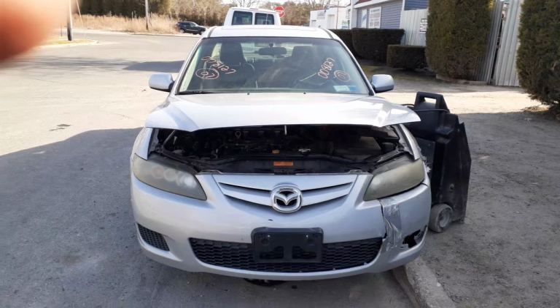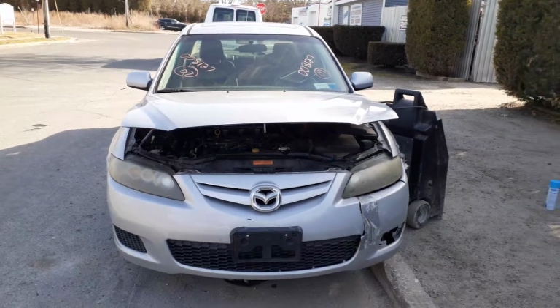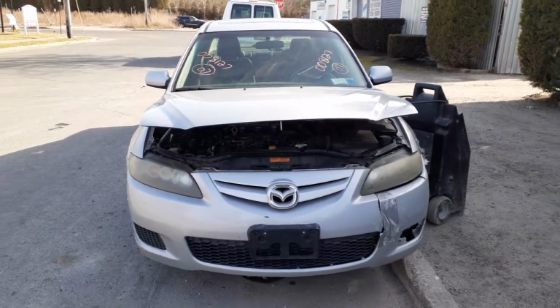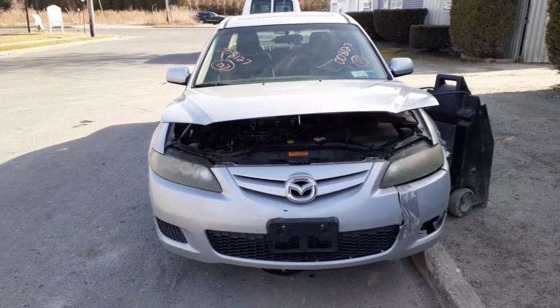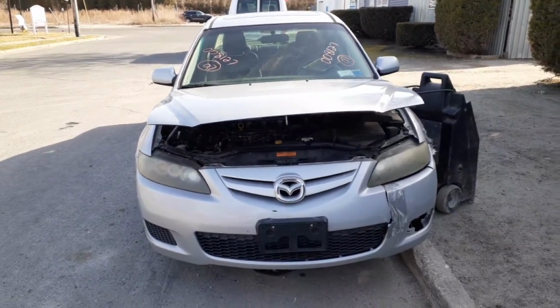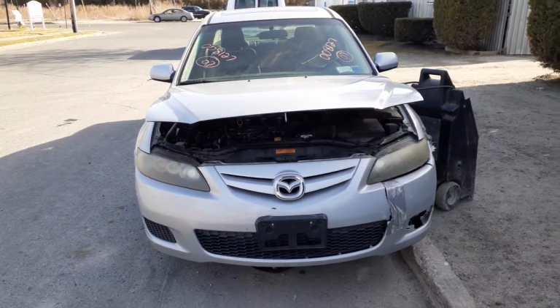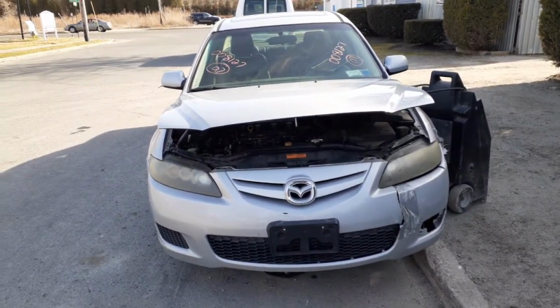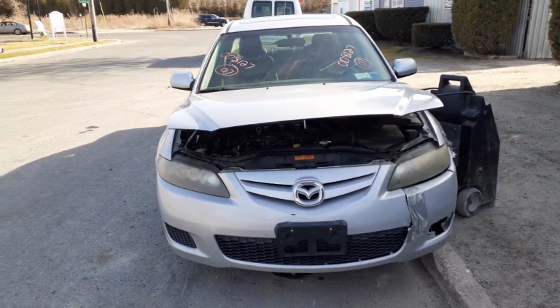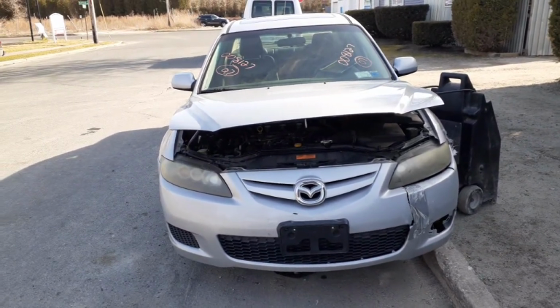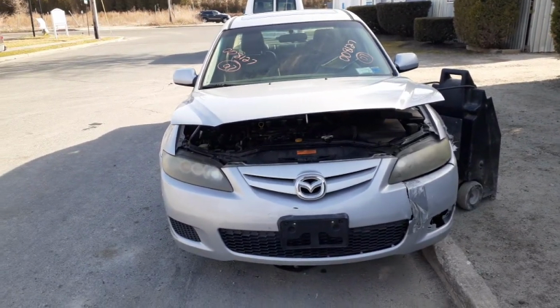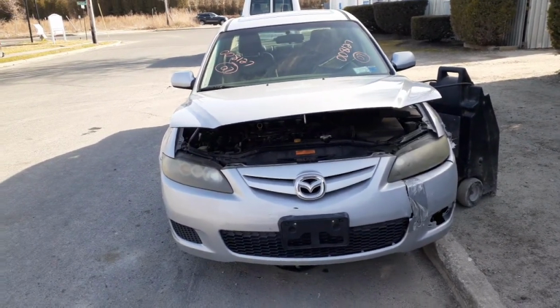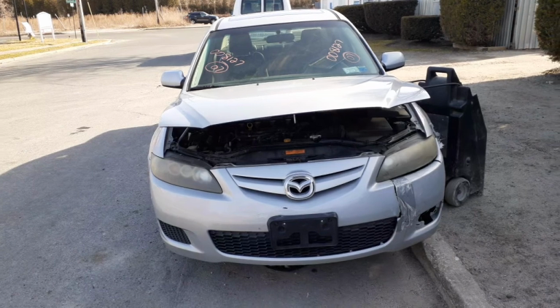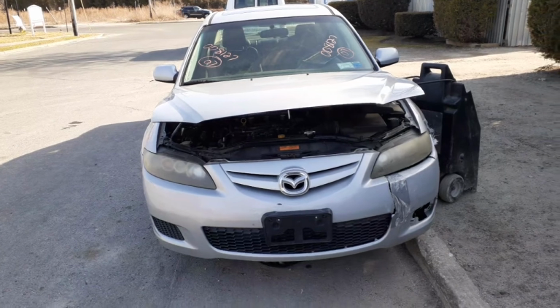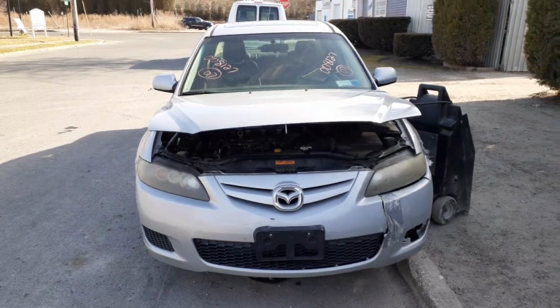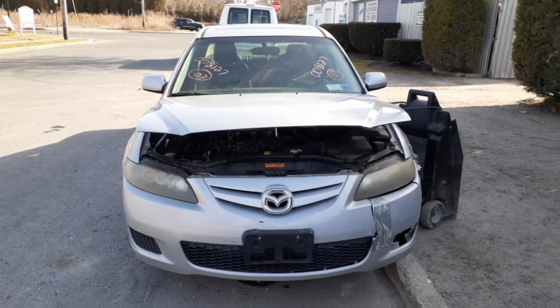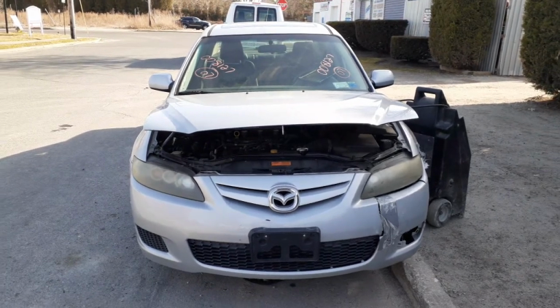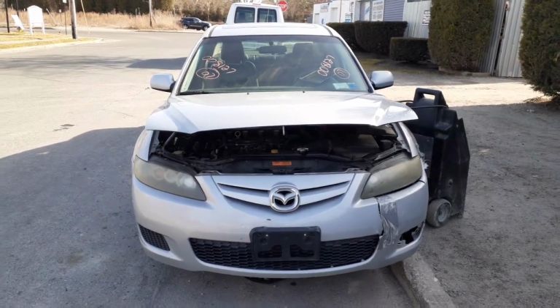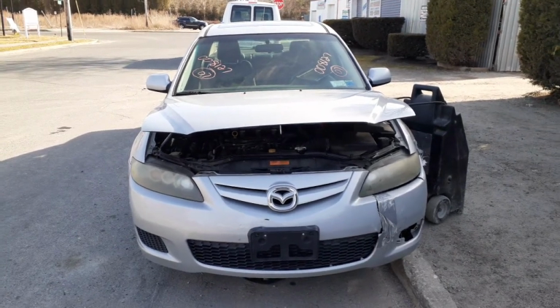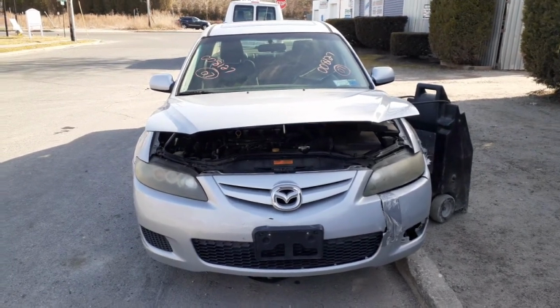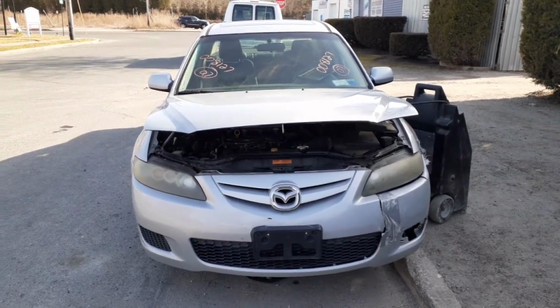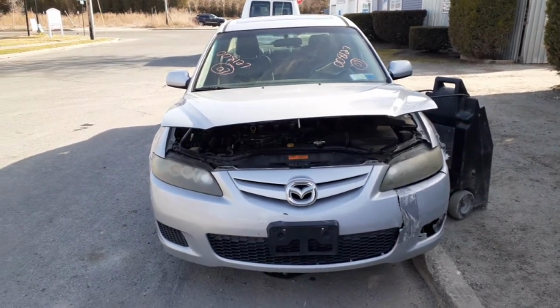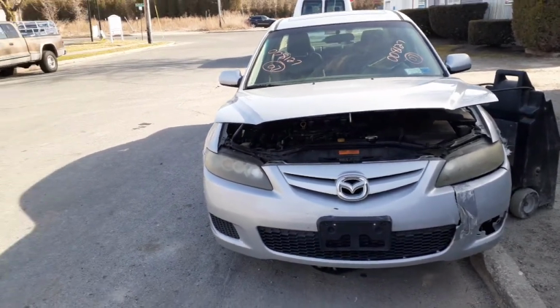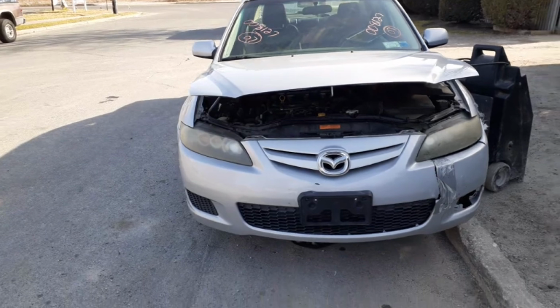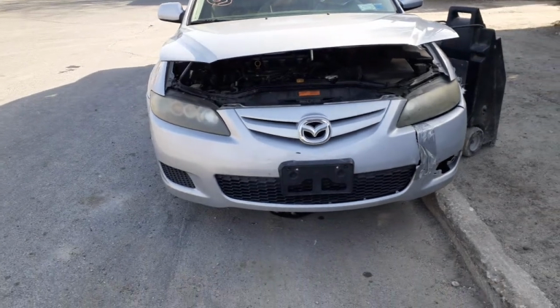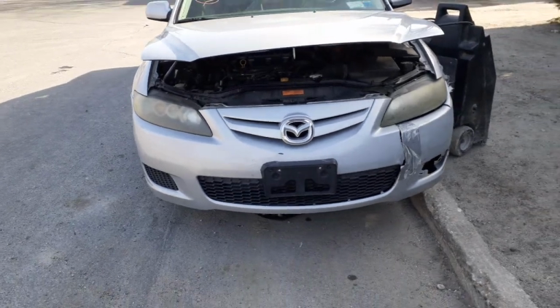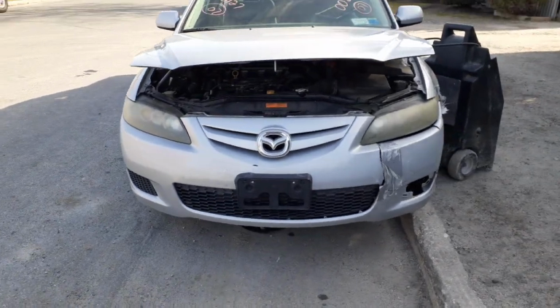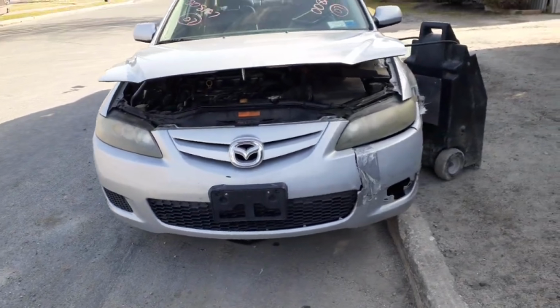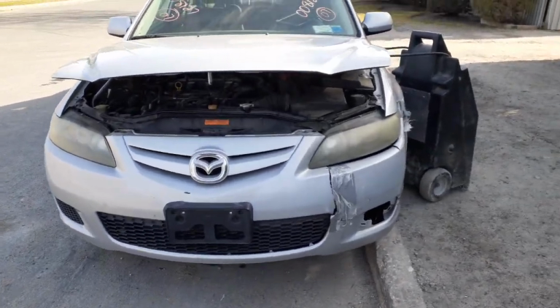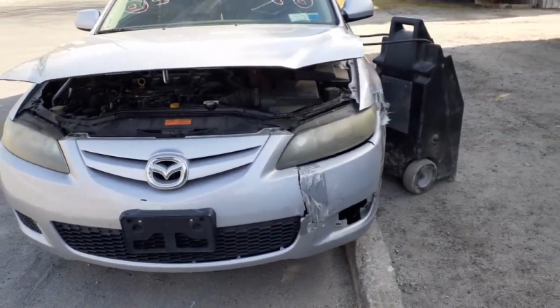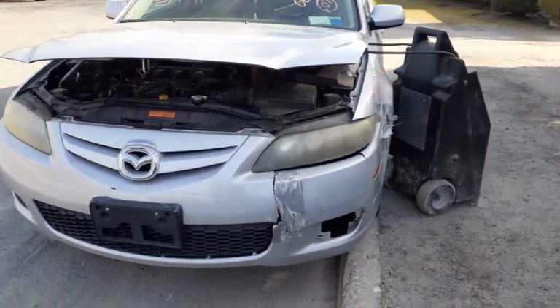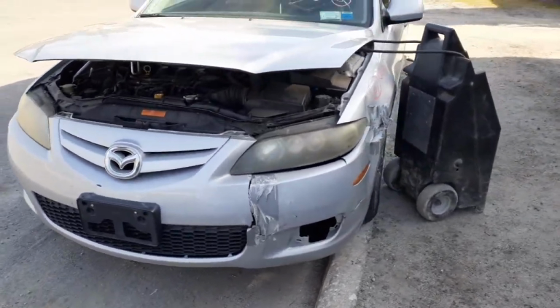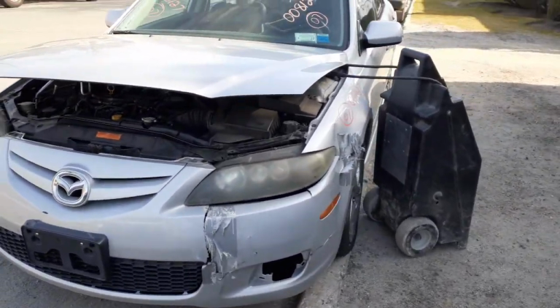Newest addition to the inventory today: 2007 Mazda 6, 4-door sedan, 2.3 automatic, stock number 8127. As you can see, the car was hit on the right/left front — took out the bumper, the headlight, the fender, and the hood.